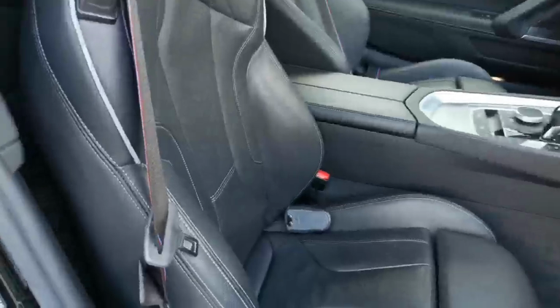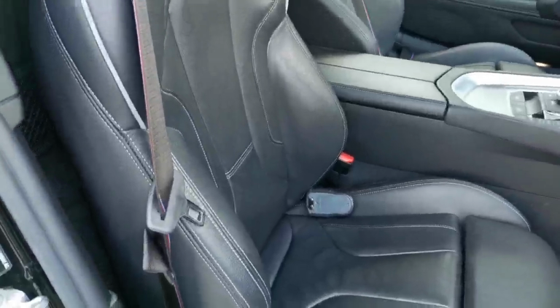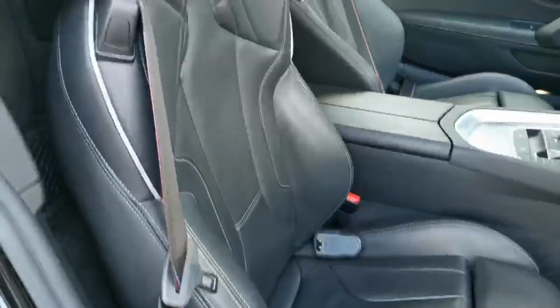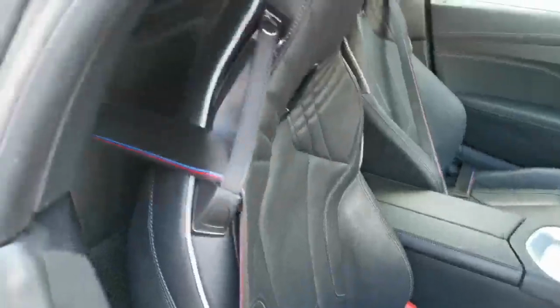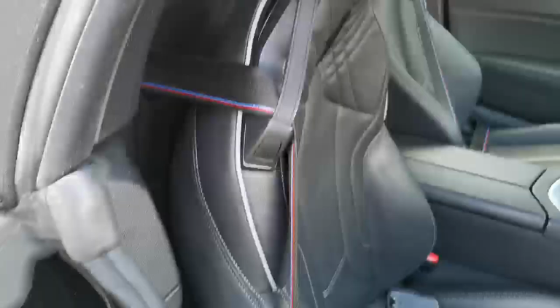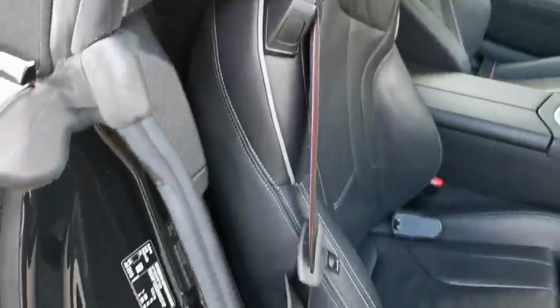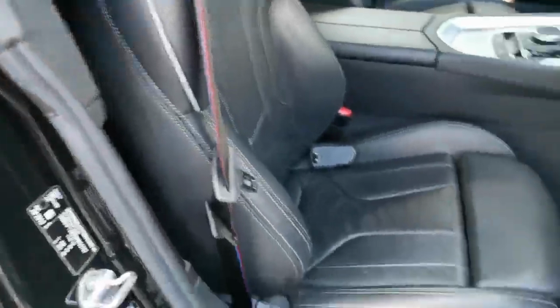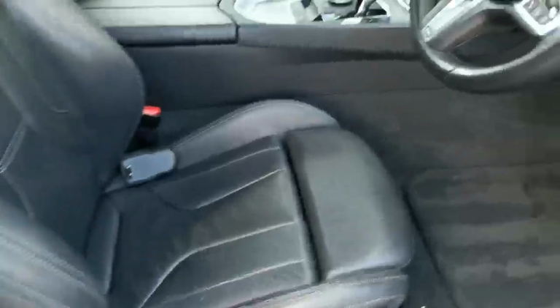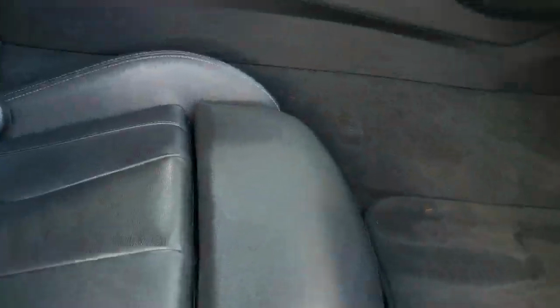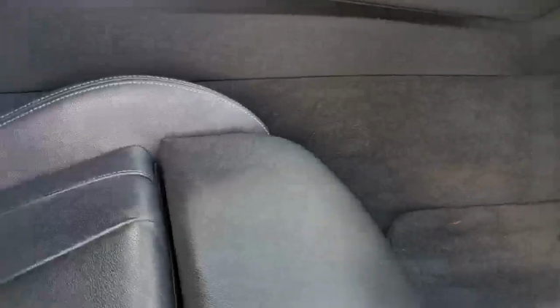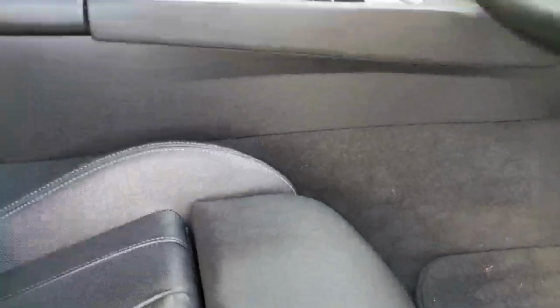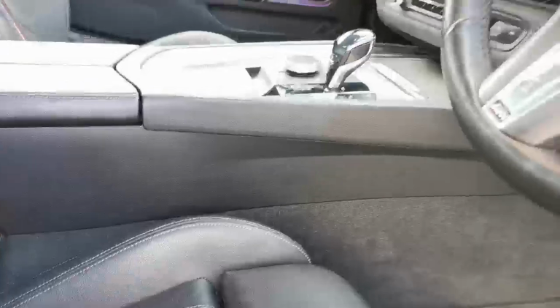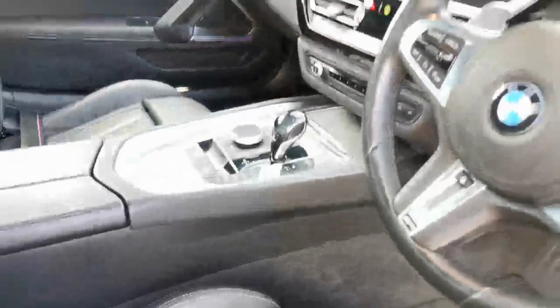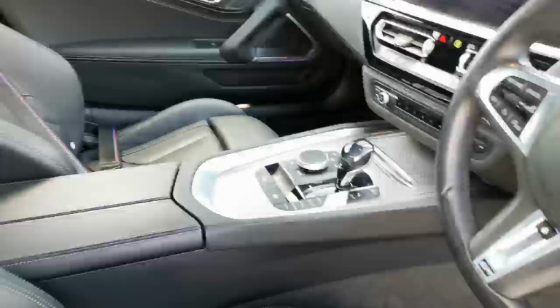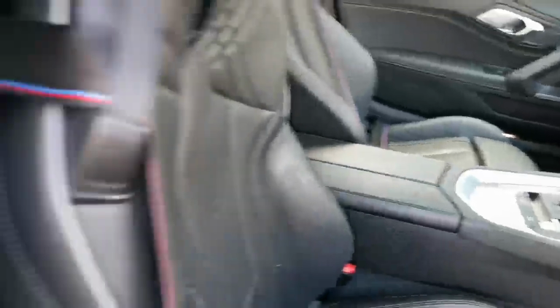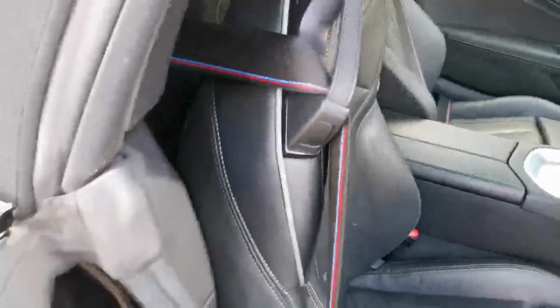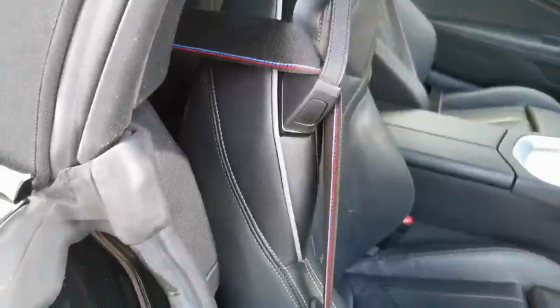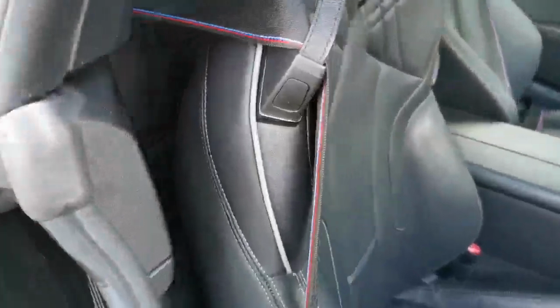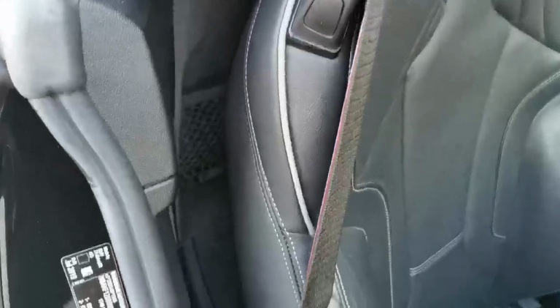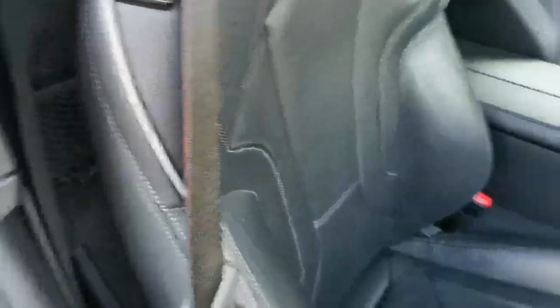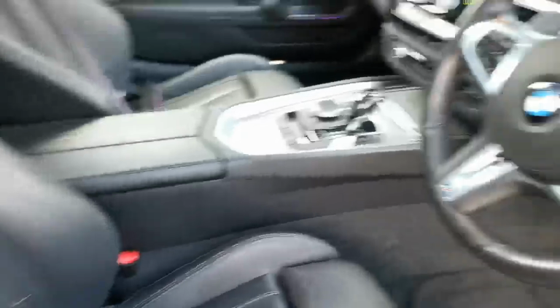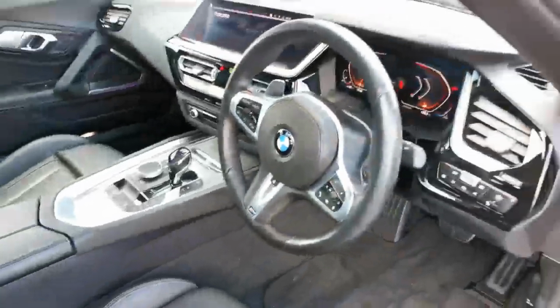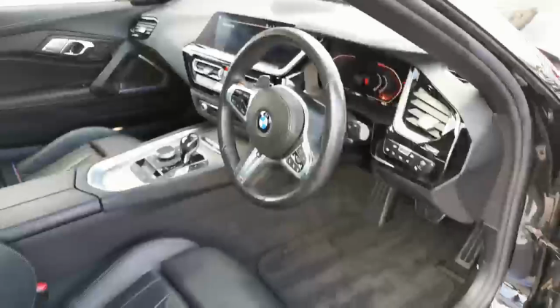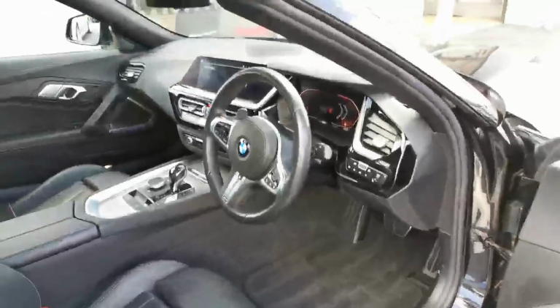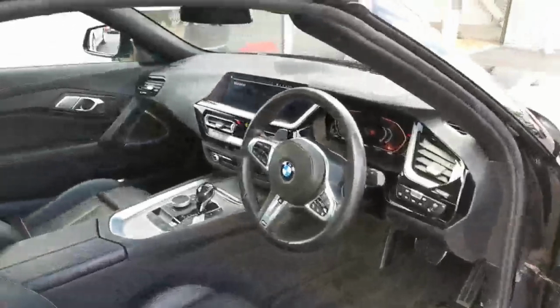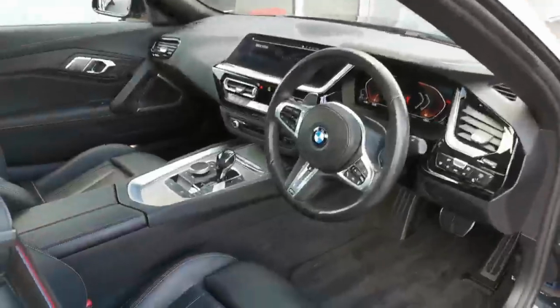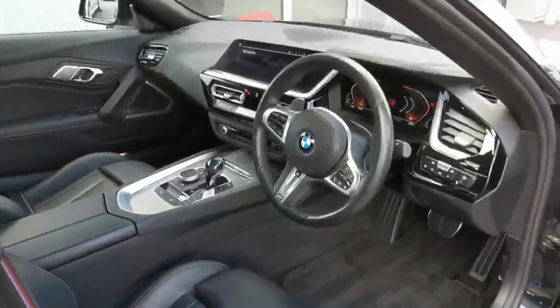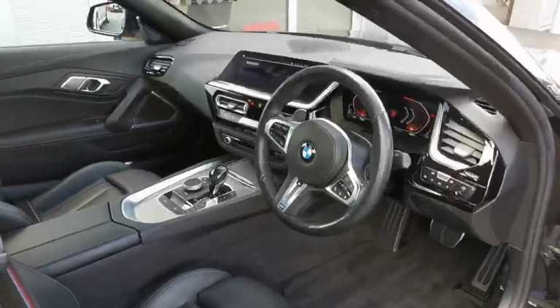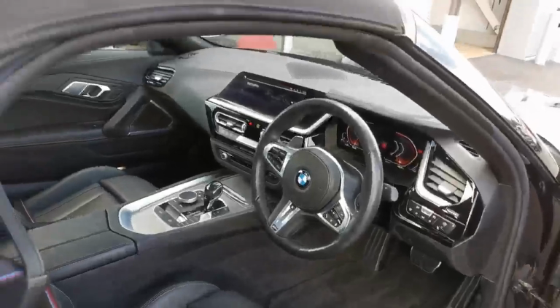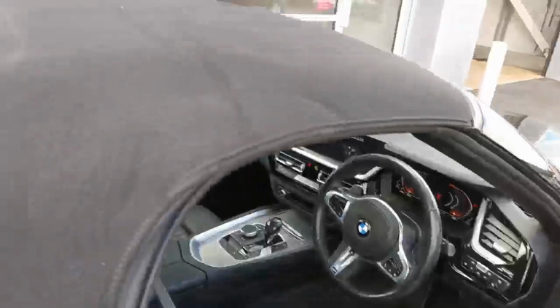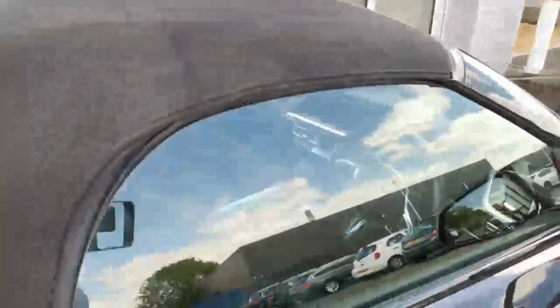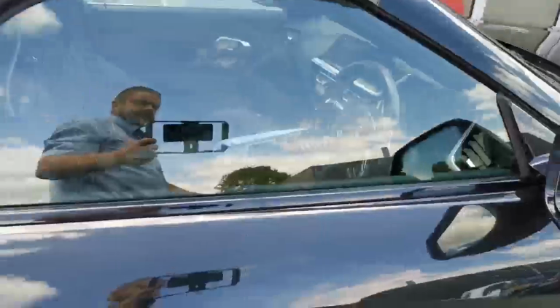There's the black leather with the decorative stitching, and a heated steering wheel, I think.